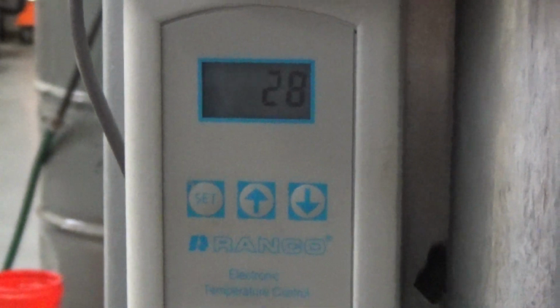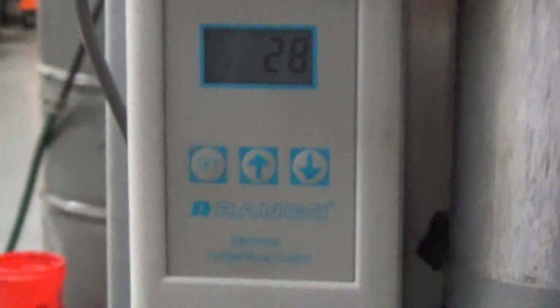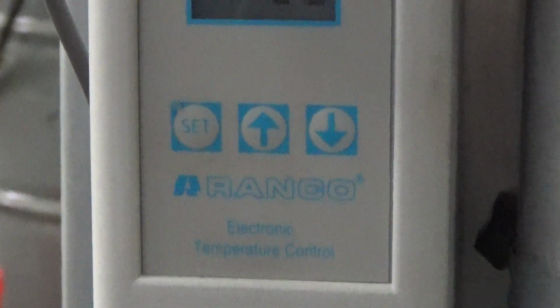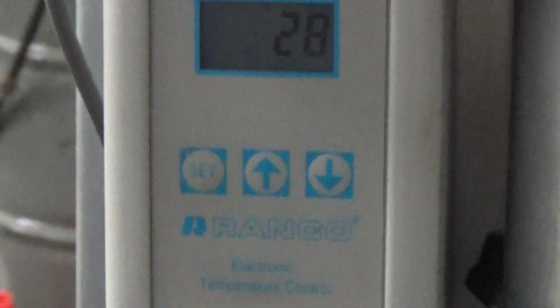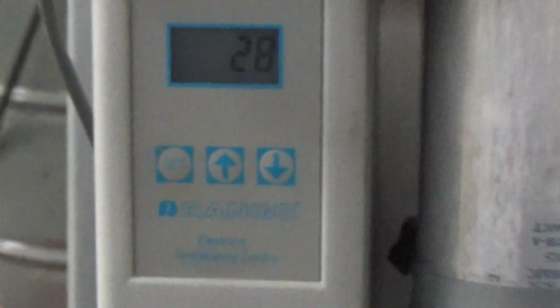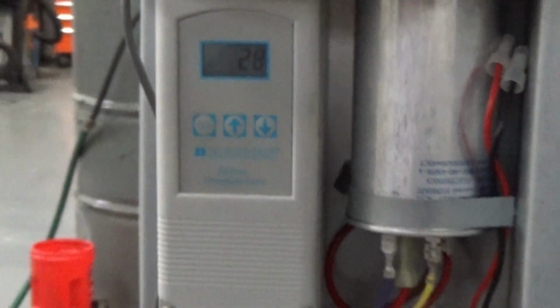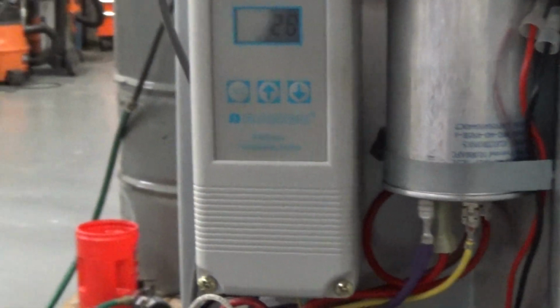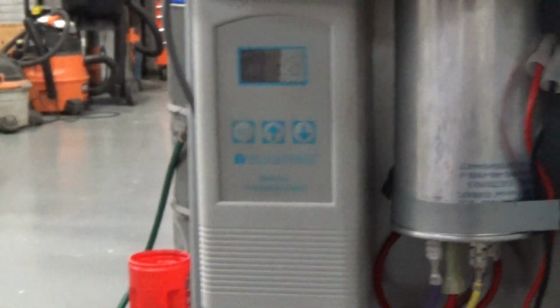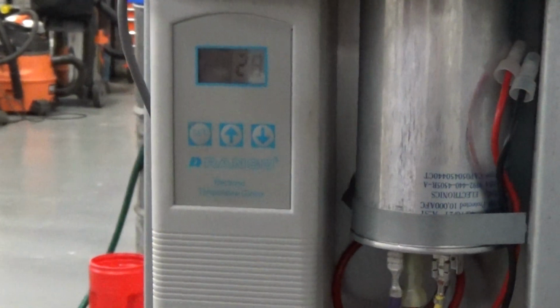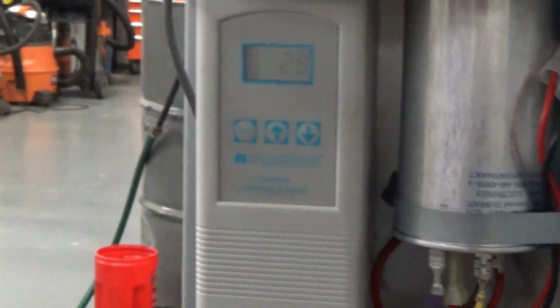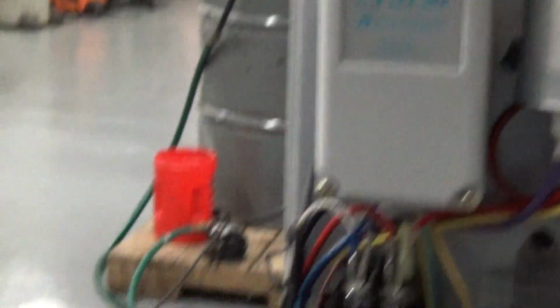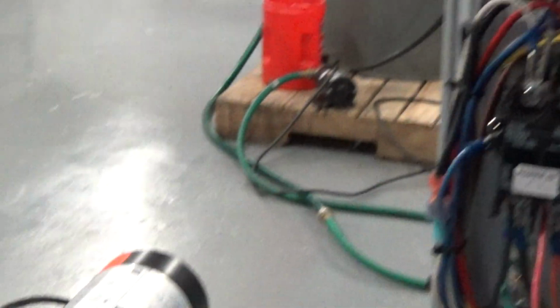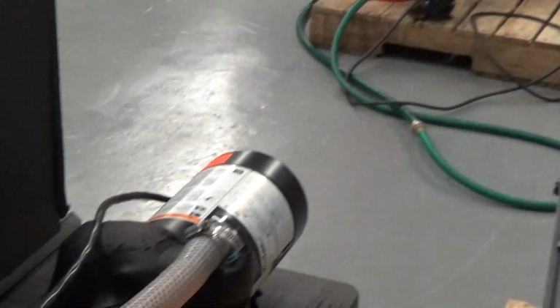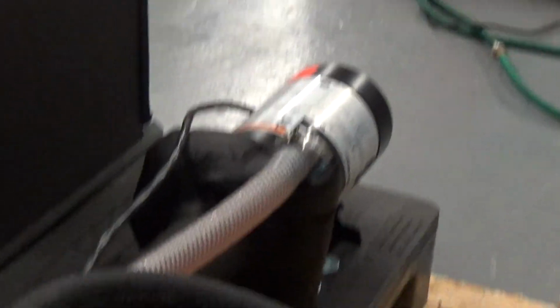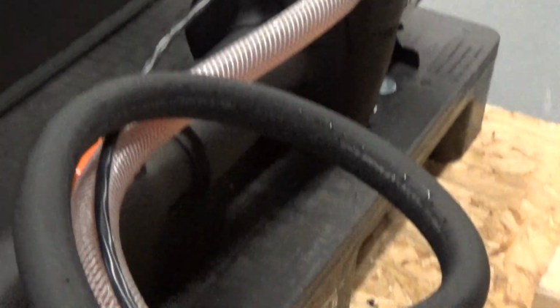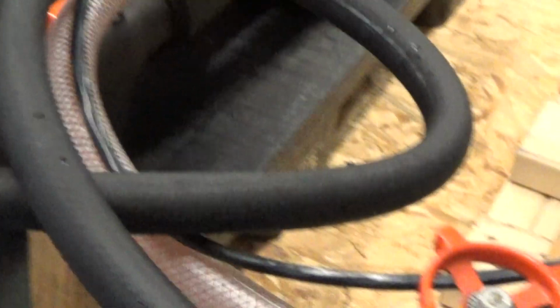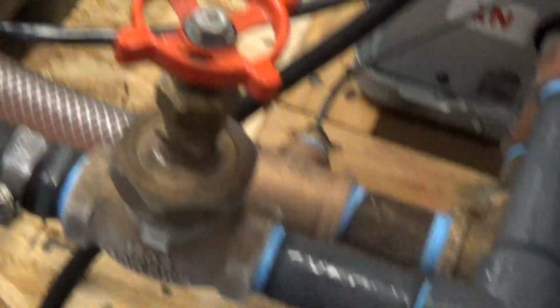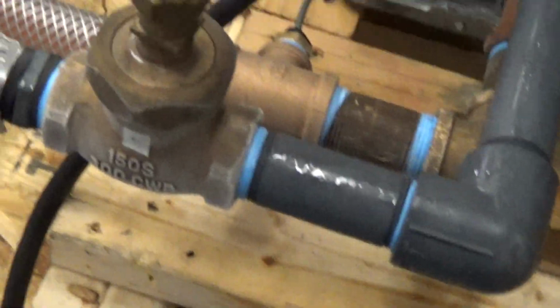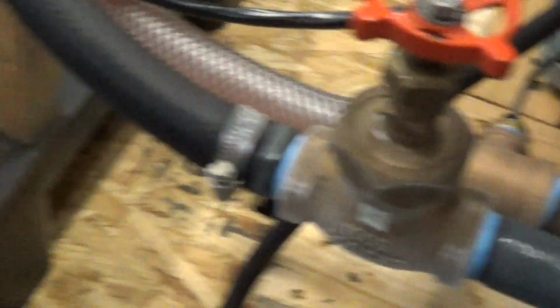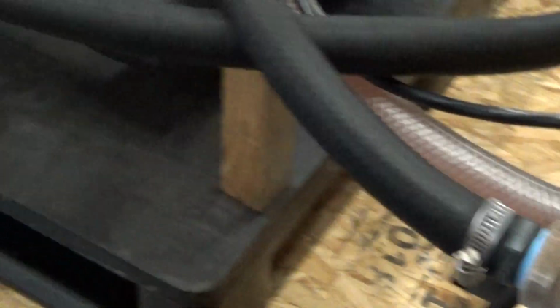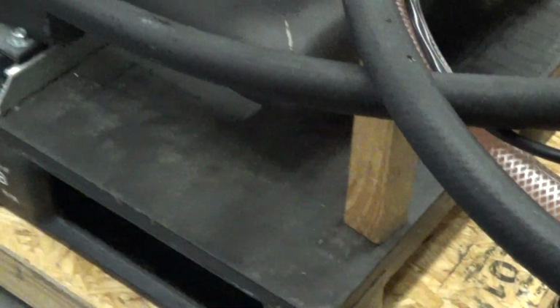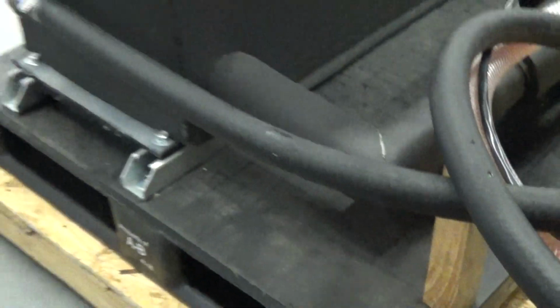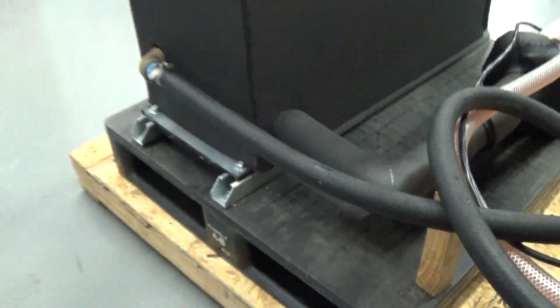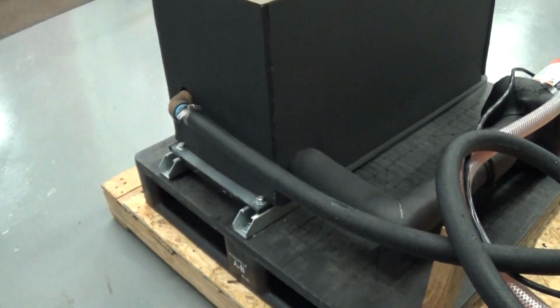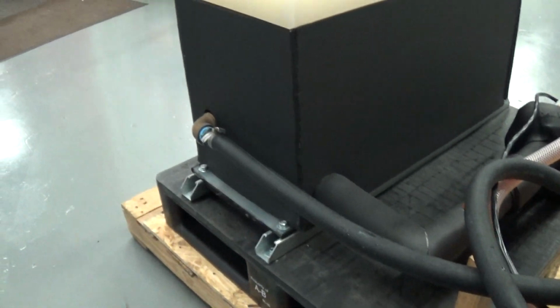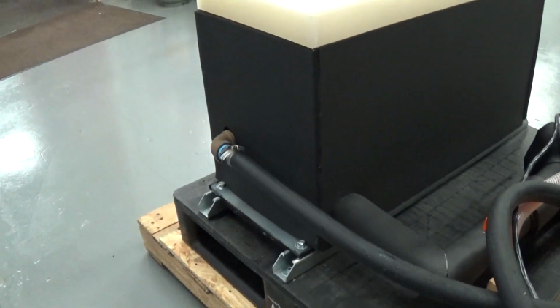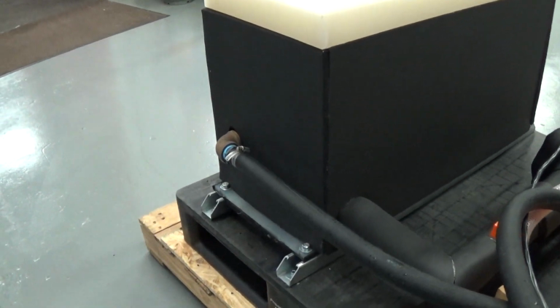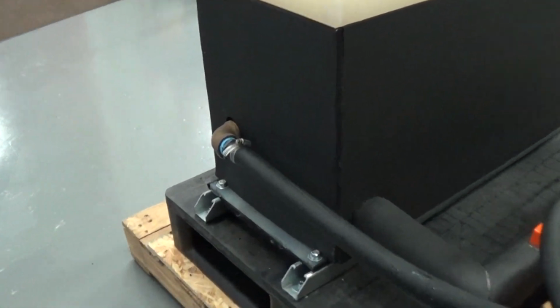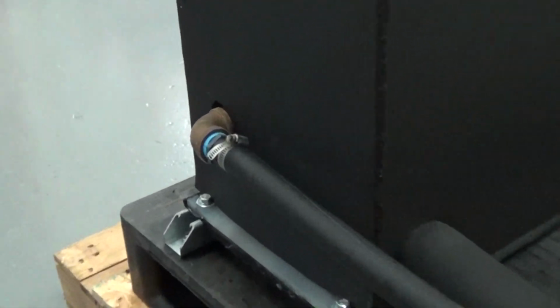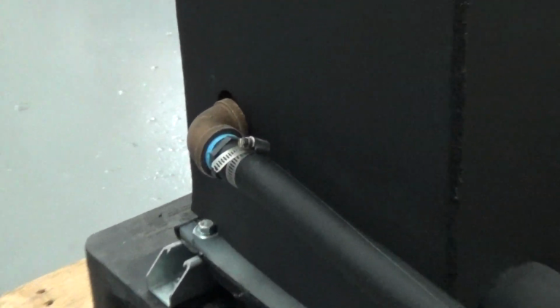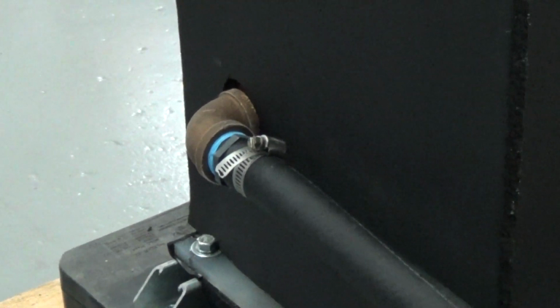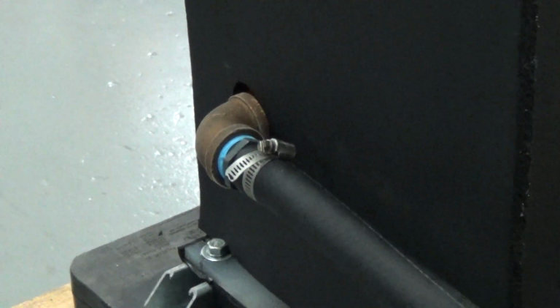I'll take a third video after we run it like this, with a cycle like this for a while. As you can see, it's running fine, and the third video will show some frost buildup on the connections.